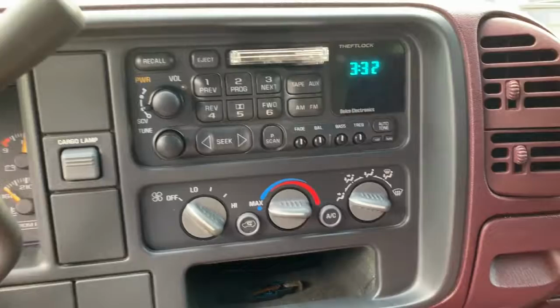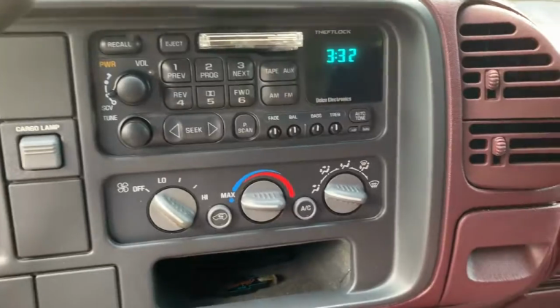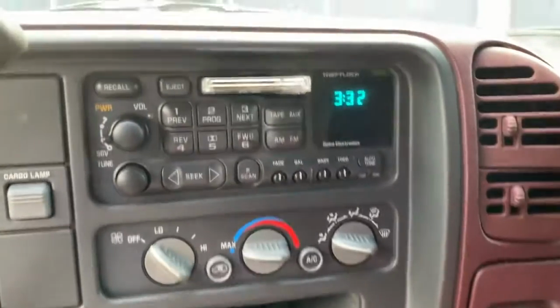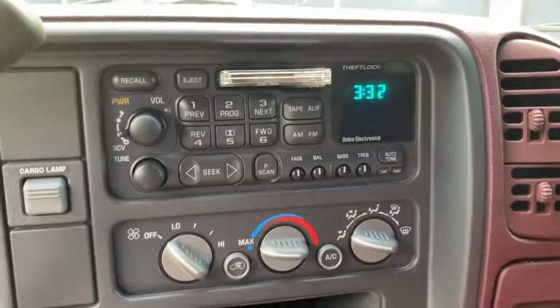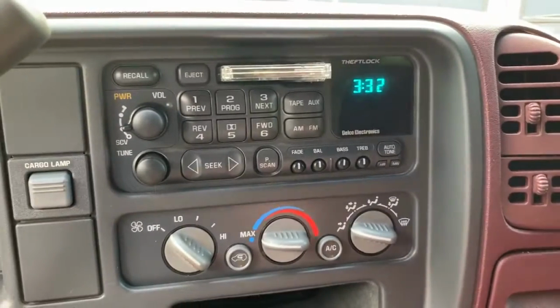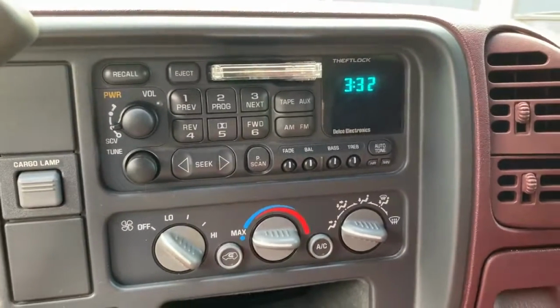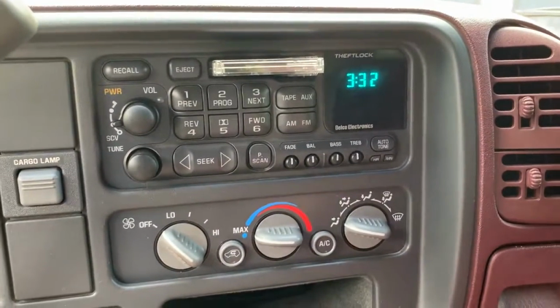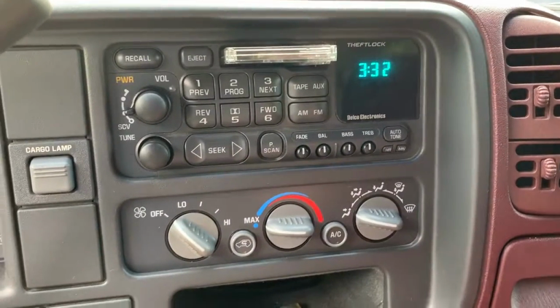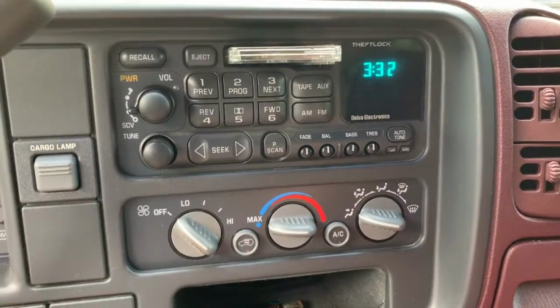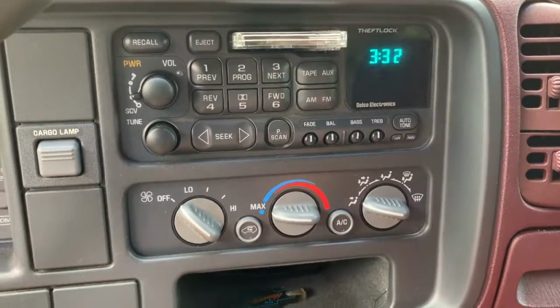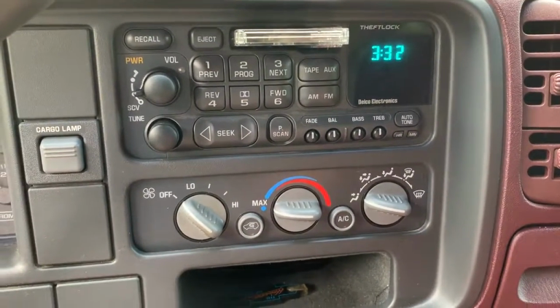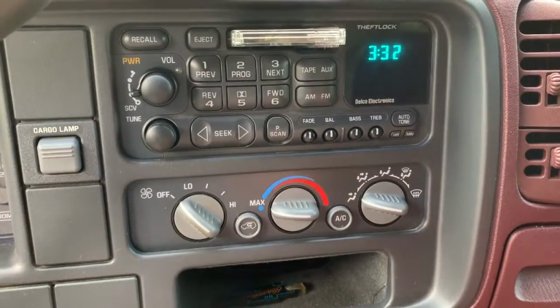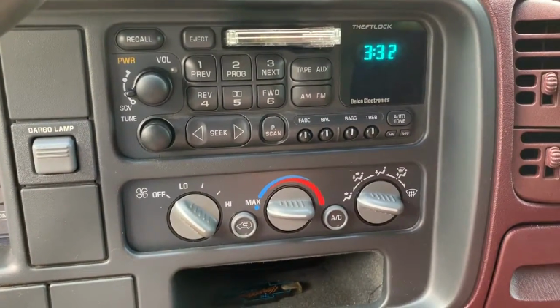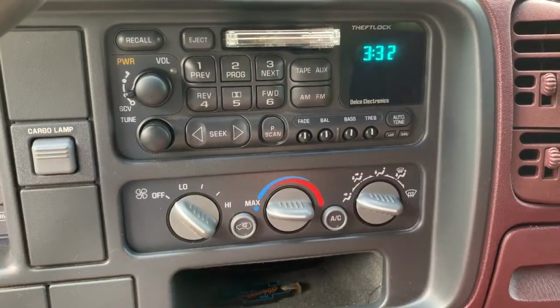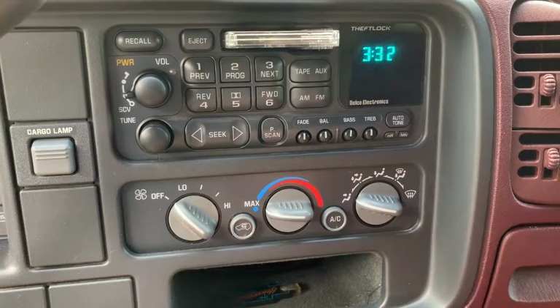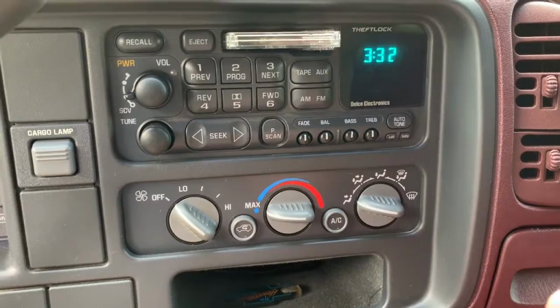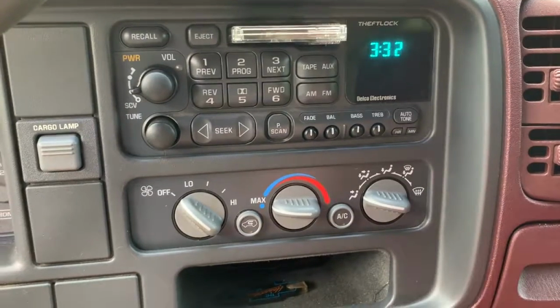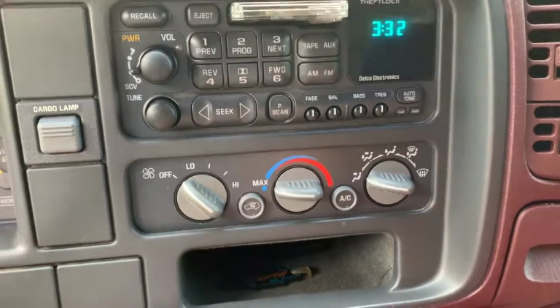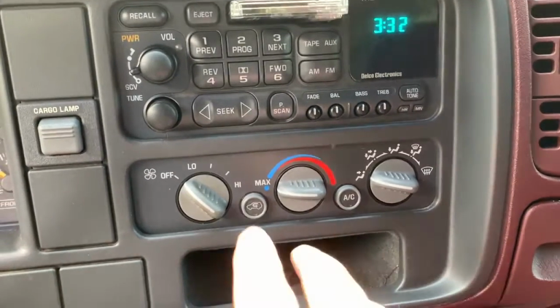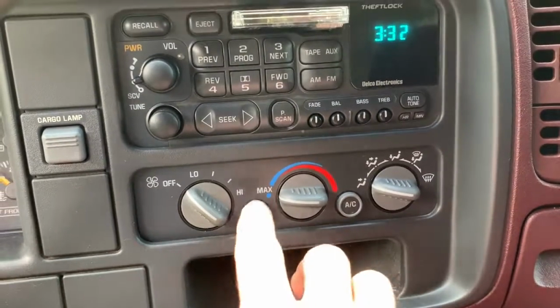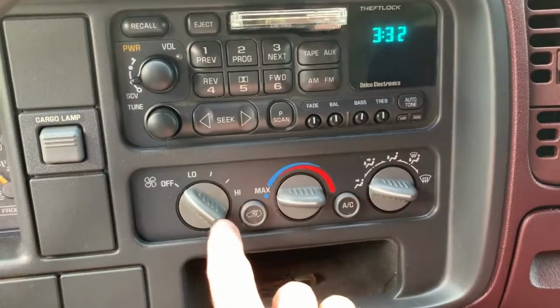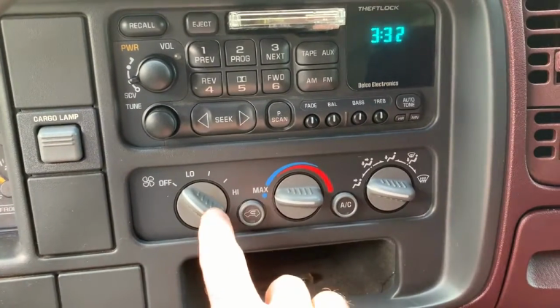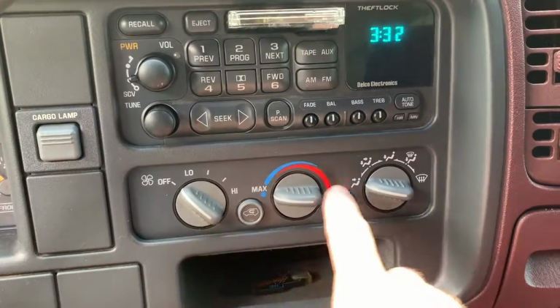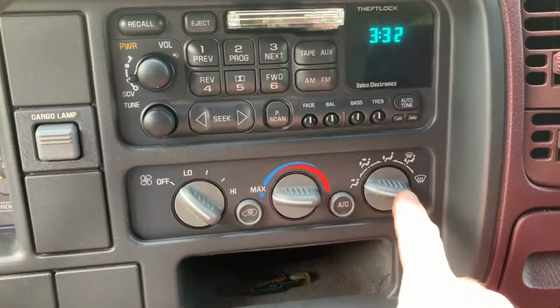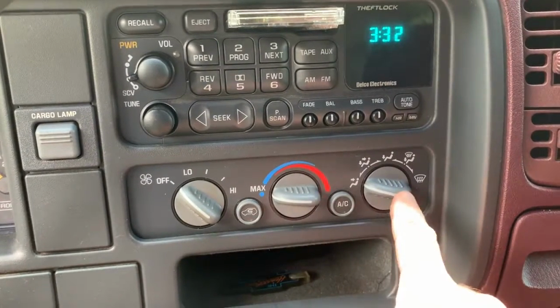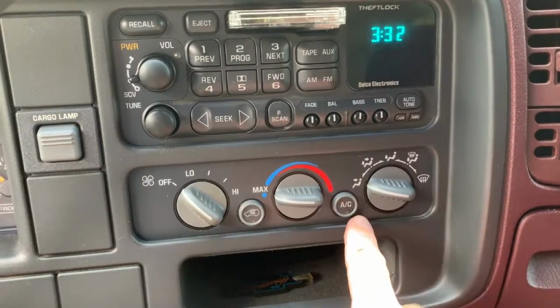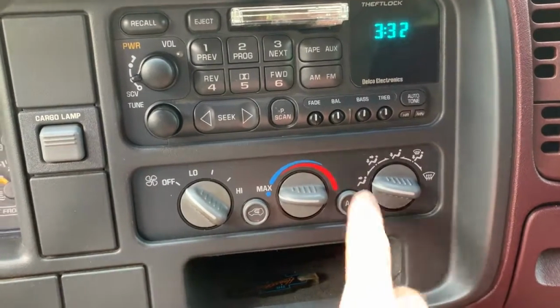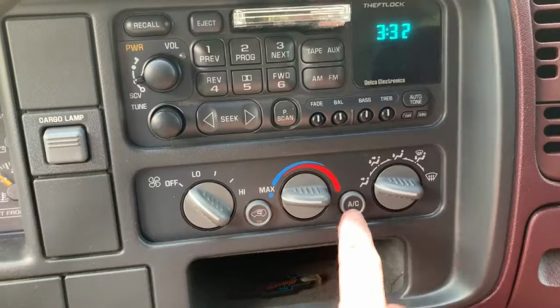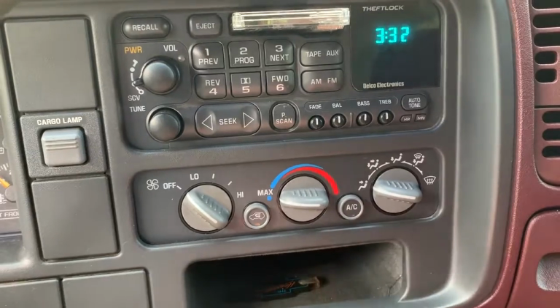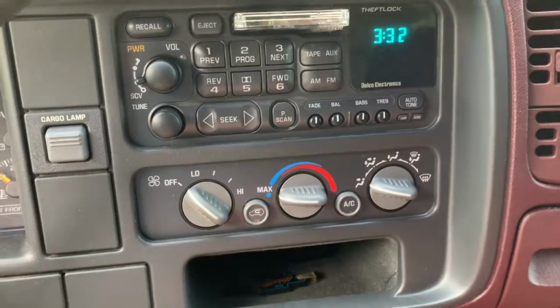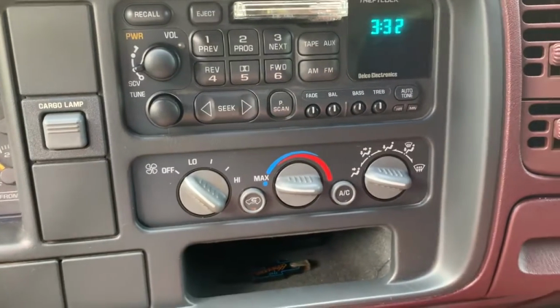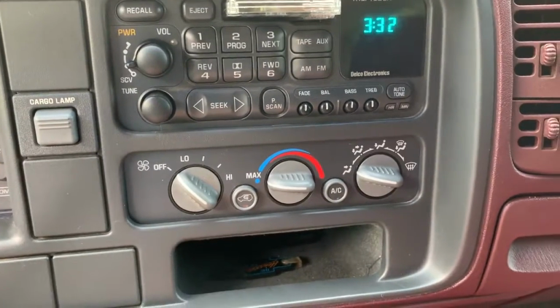In here we have a tape deck, FM/AM radio. We've got the heating and cooling right there. The air conditioner is going to need to be recharged.